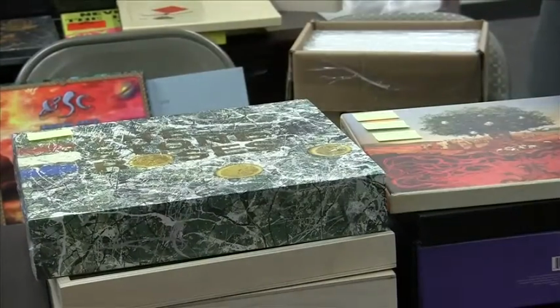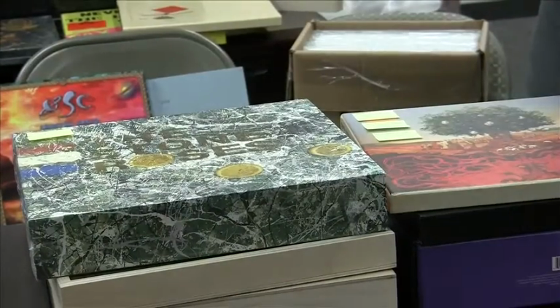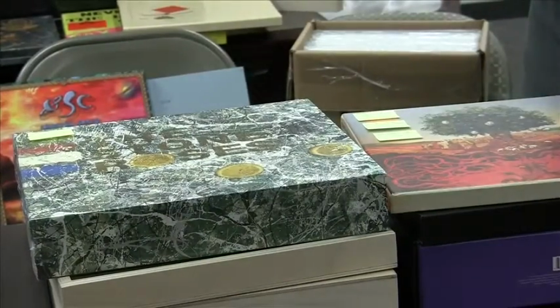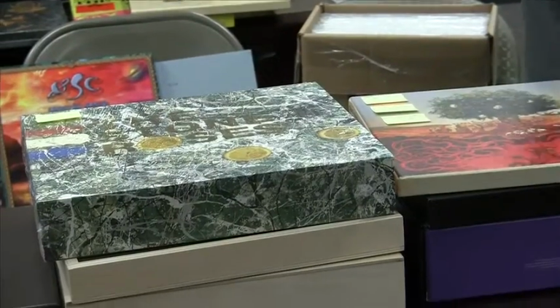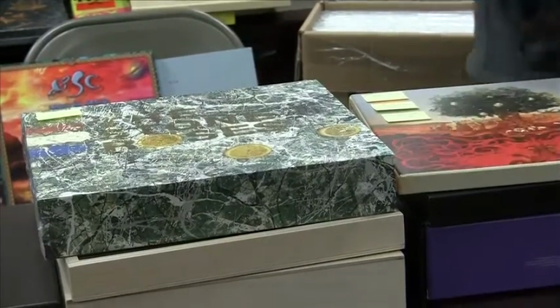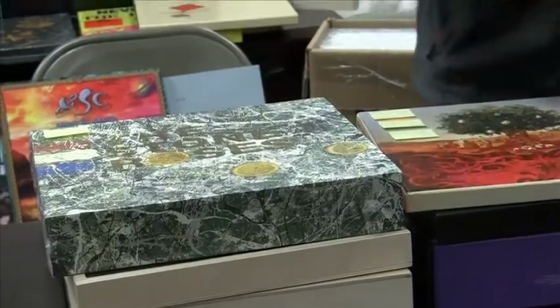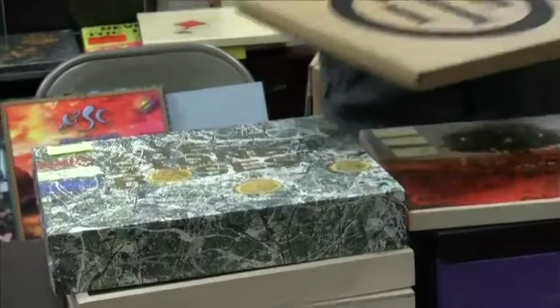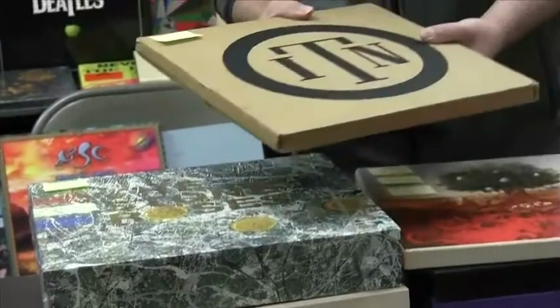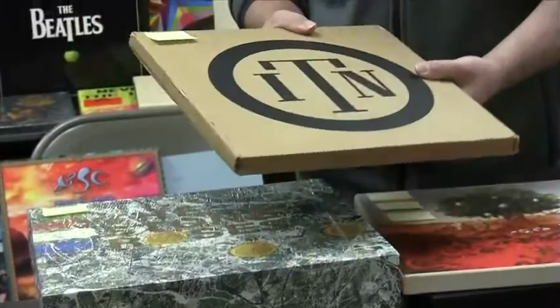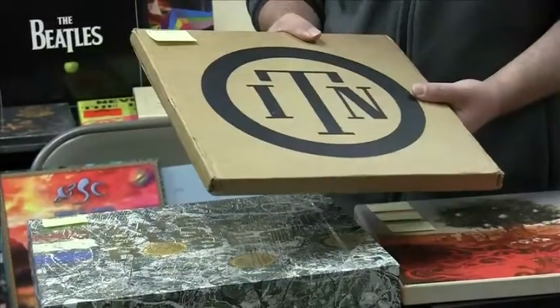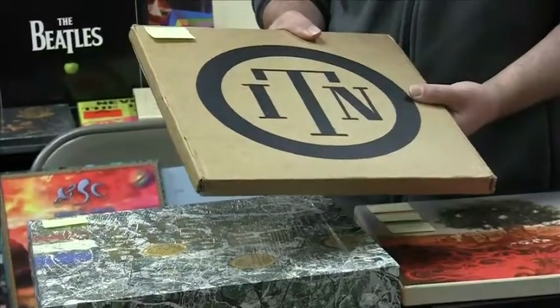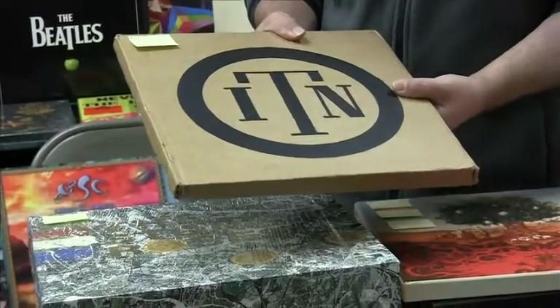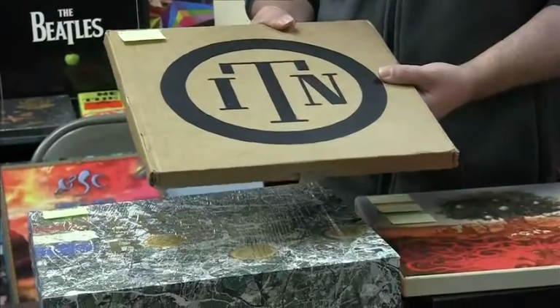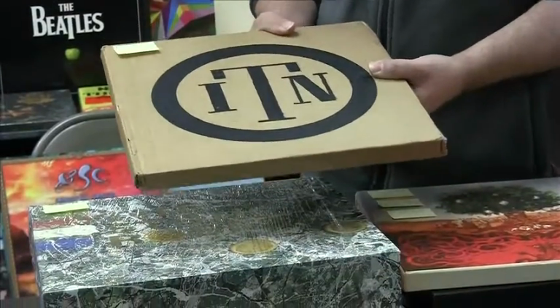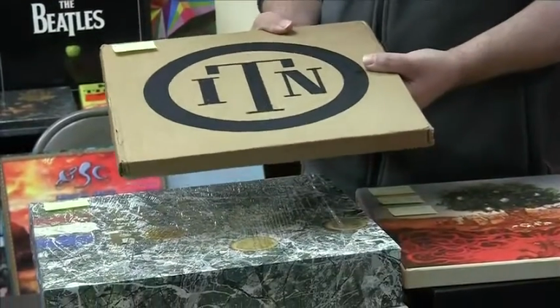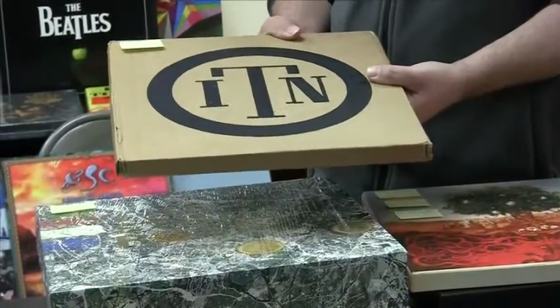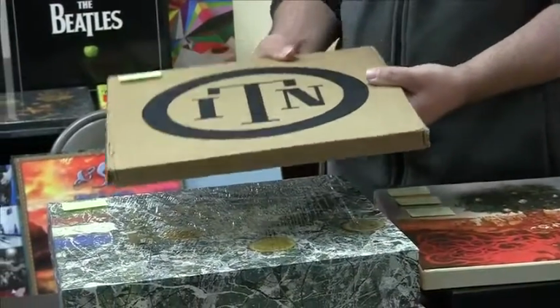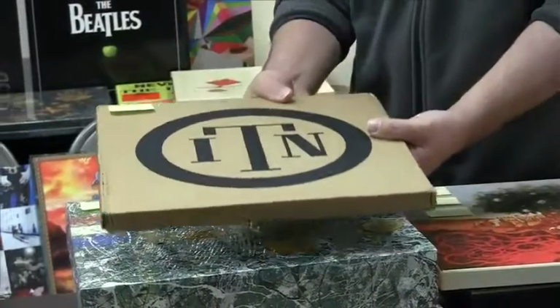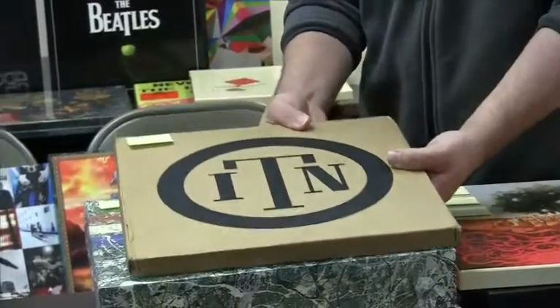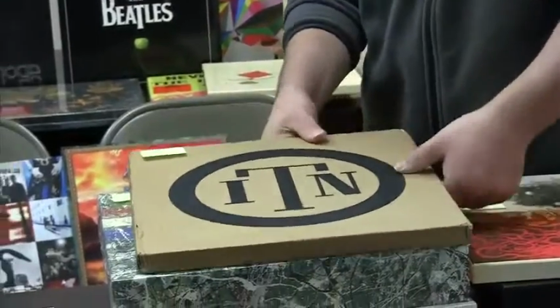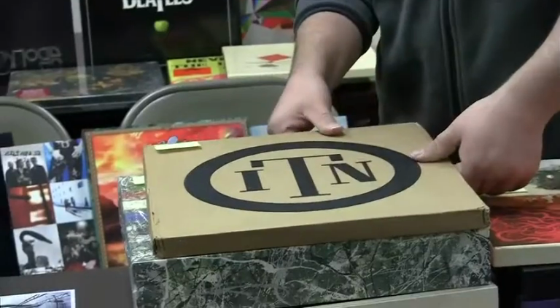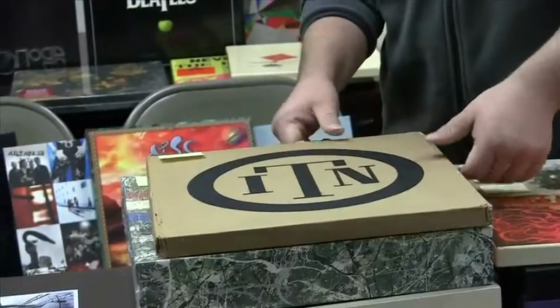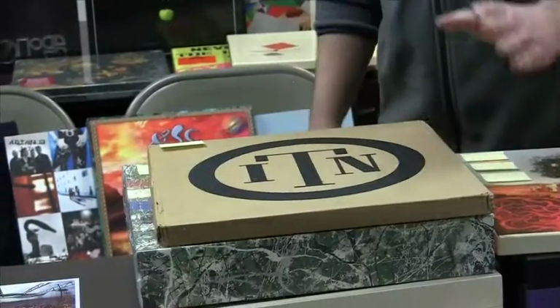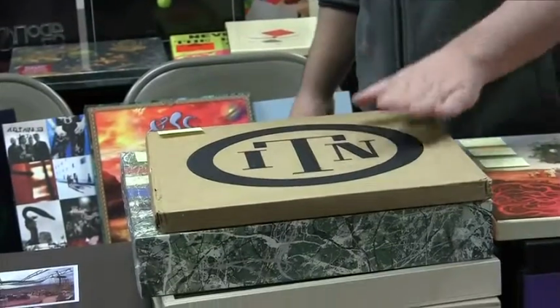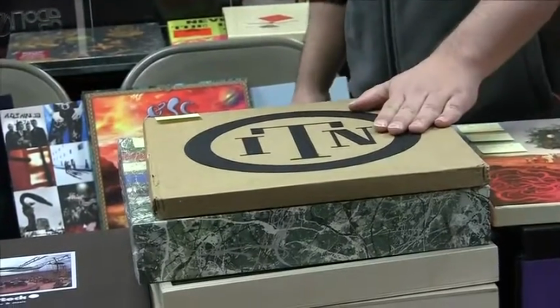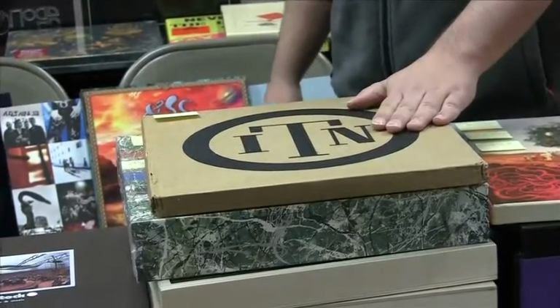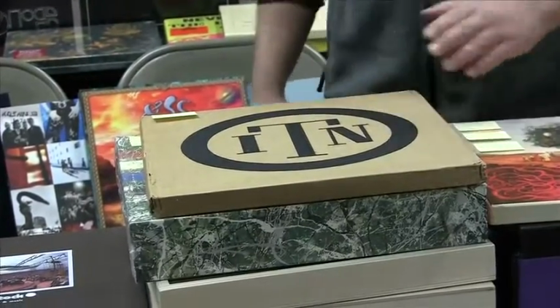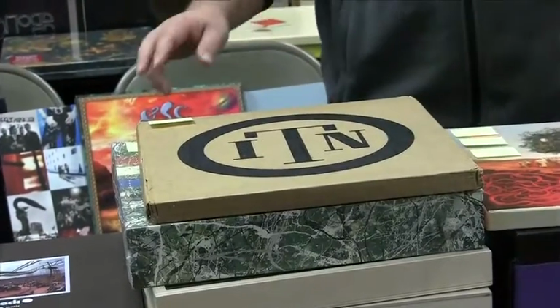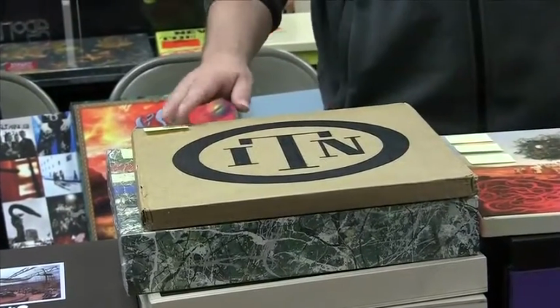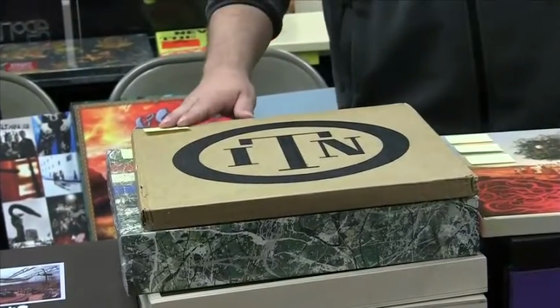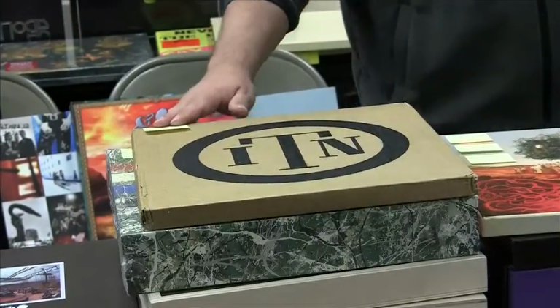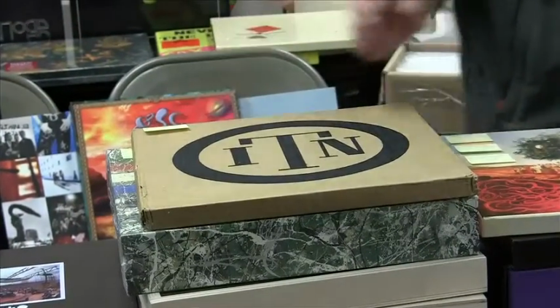Here is some obscure stuff. This is a band called In The Nursery — this collects all five LPs of their career output. This is a hard to find item; only 300 of these were made. This copy is hand numbered 139.